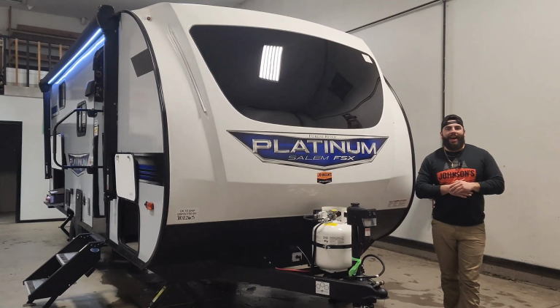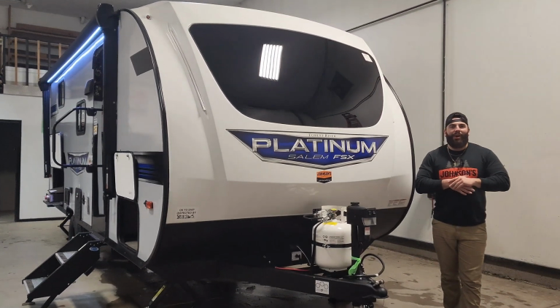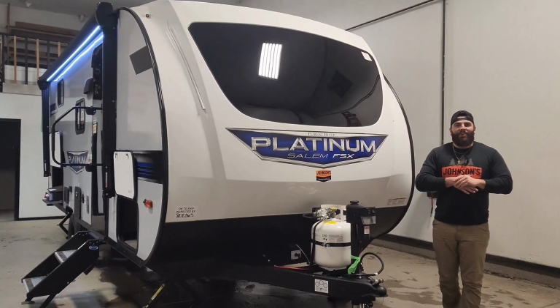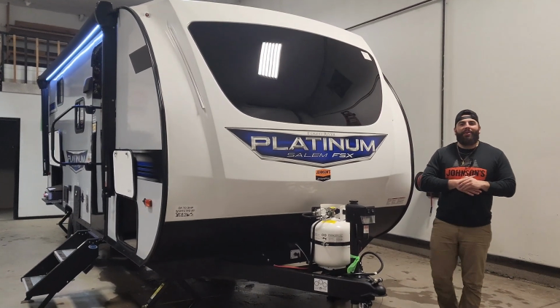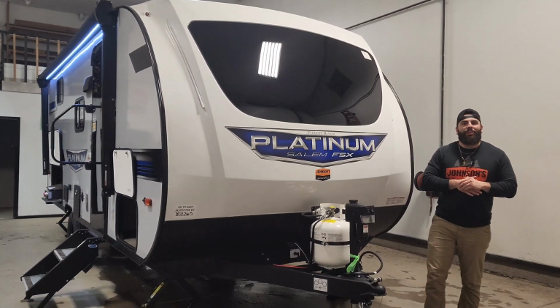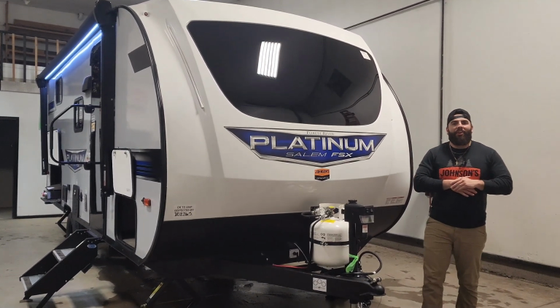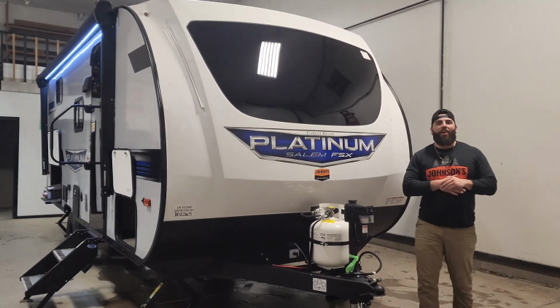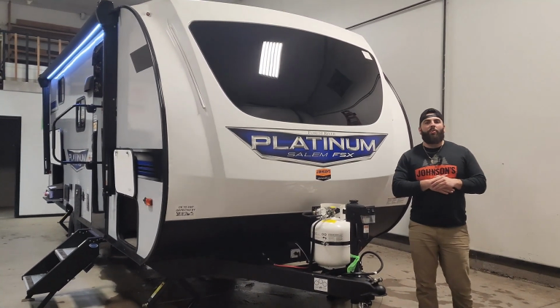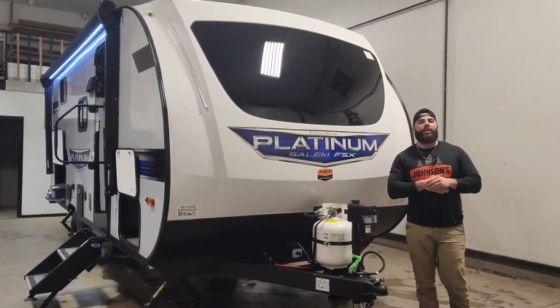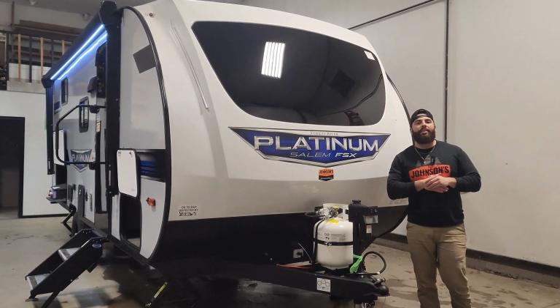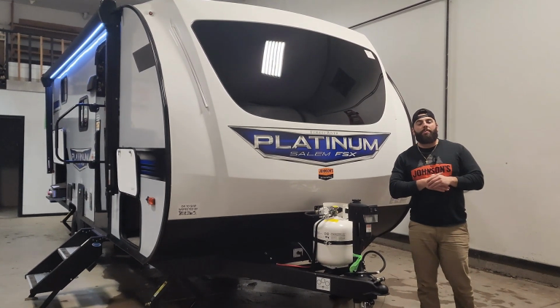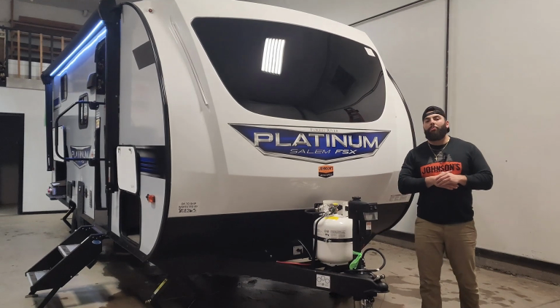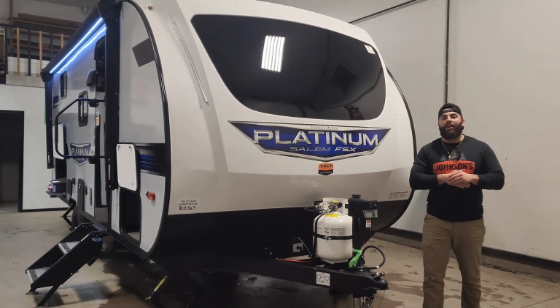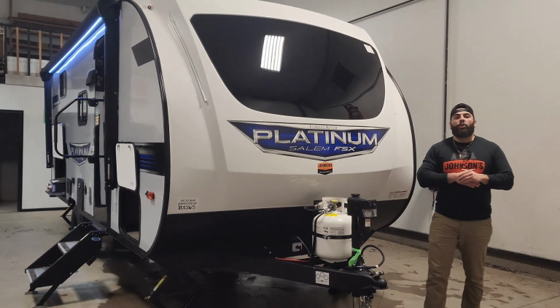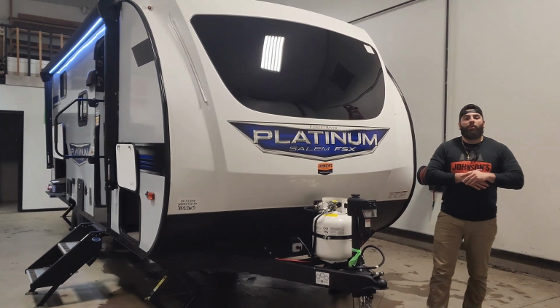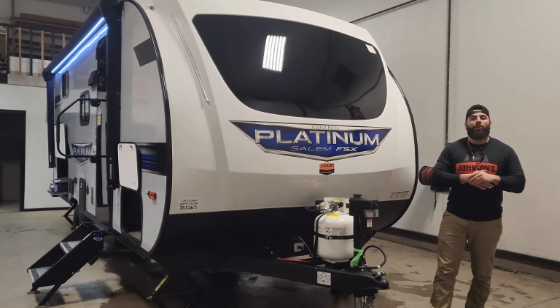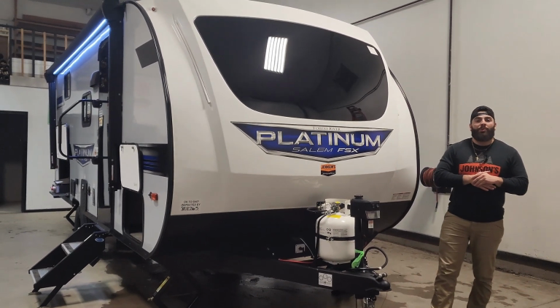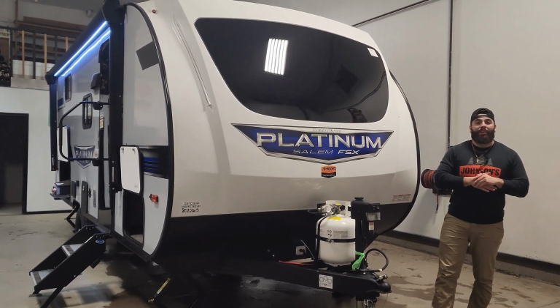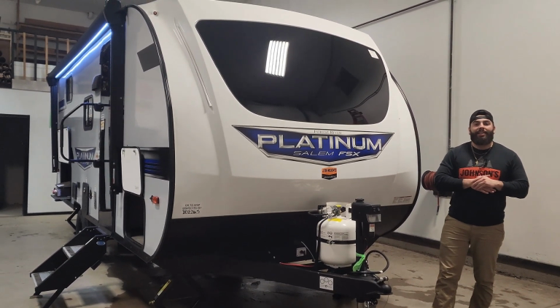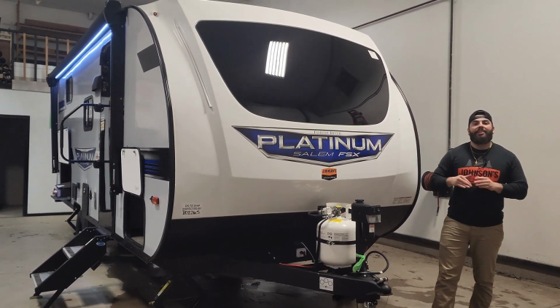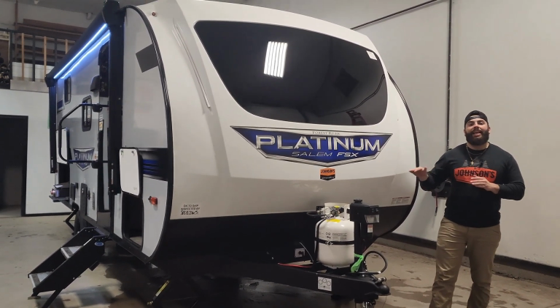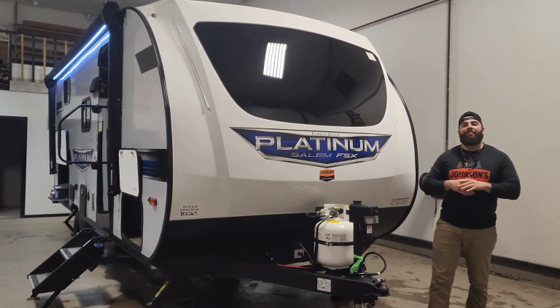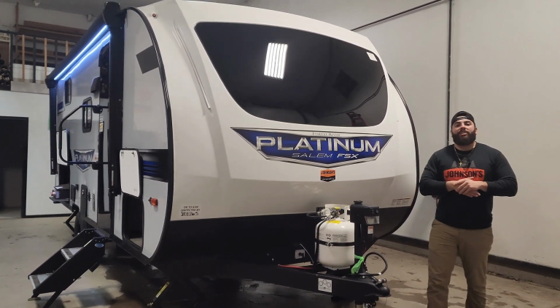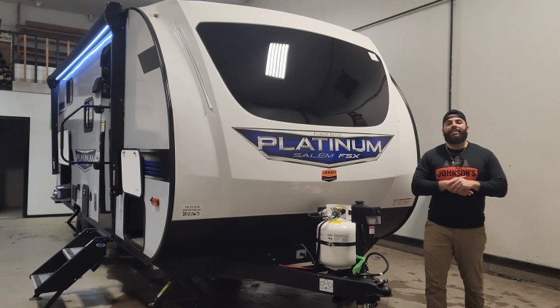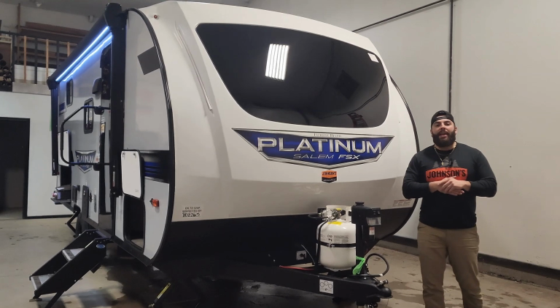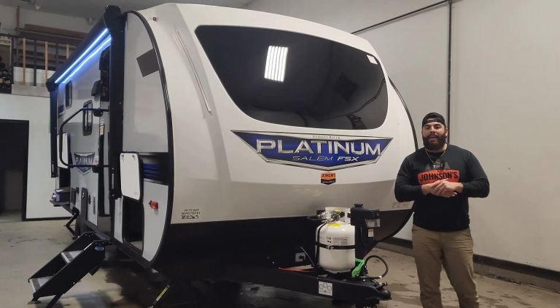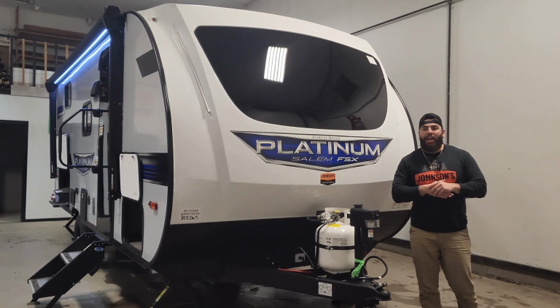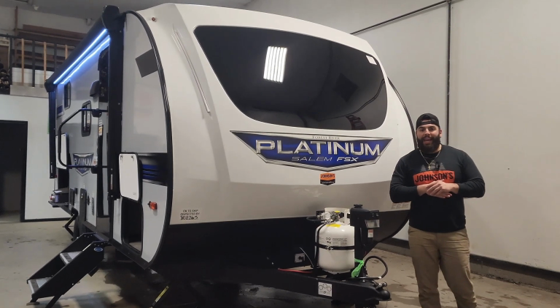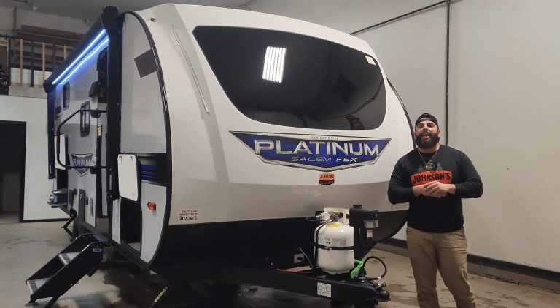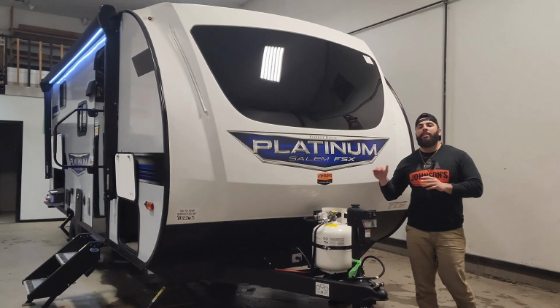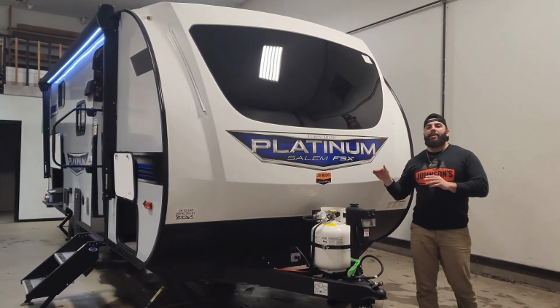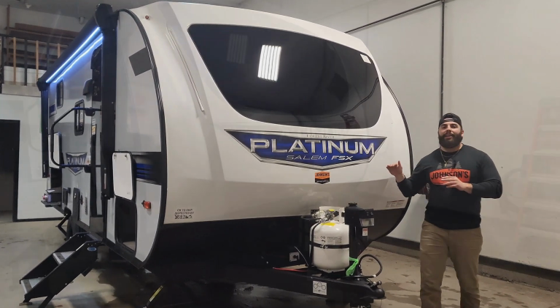How's it going guys? Noah down here at Johnson's RV and Auto, and we are here in the shop today with a brand new 2024 unit tour for you guys. This is the Salem FSX-178BHSK in the Platinum package.